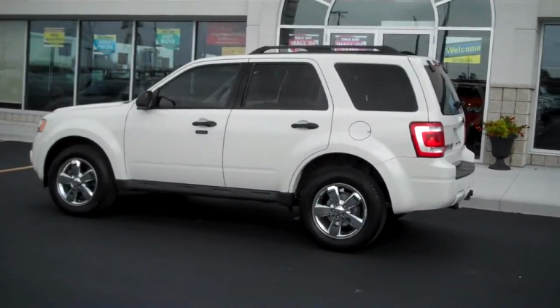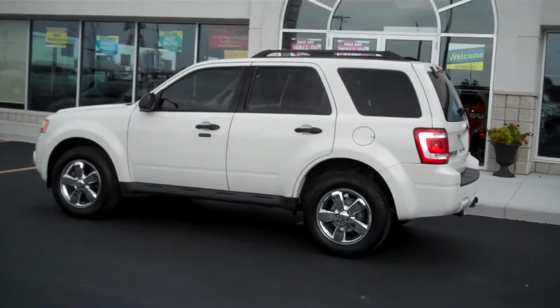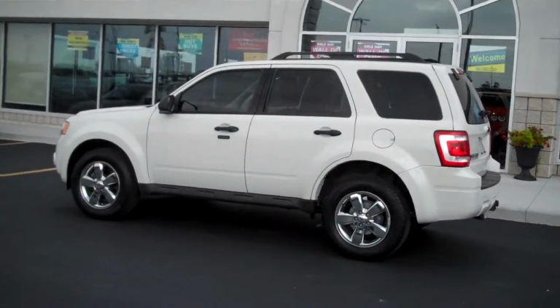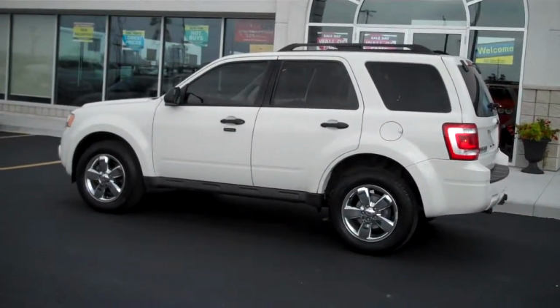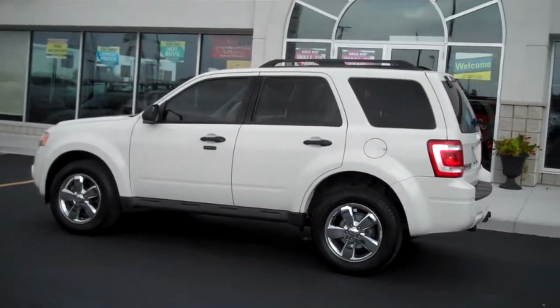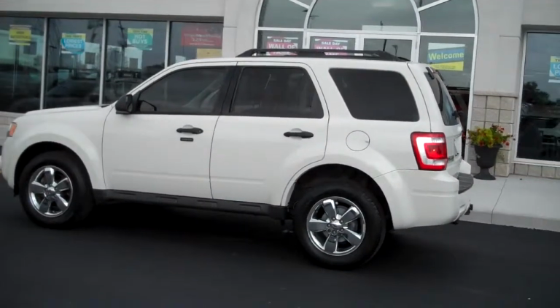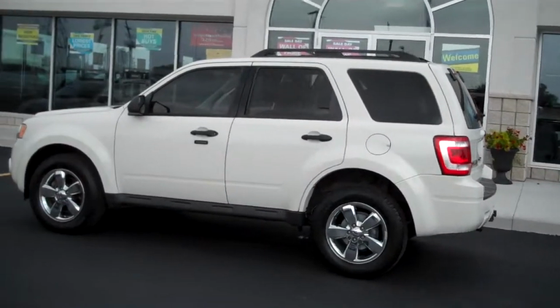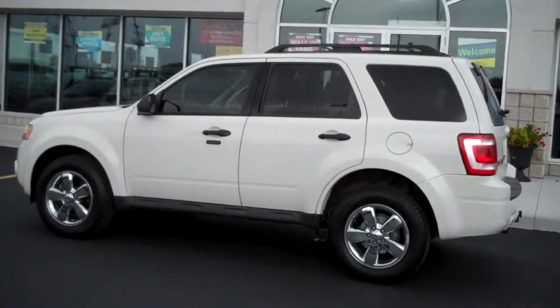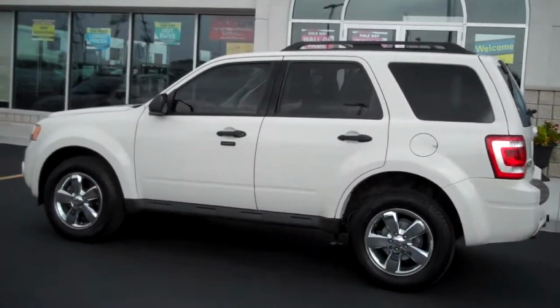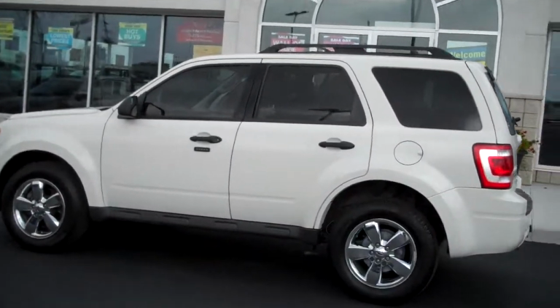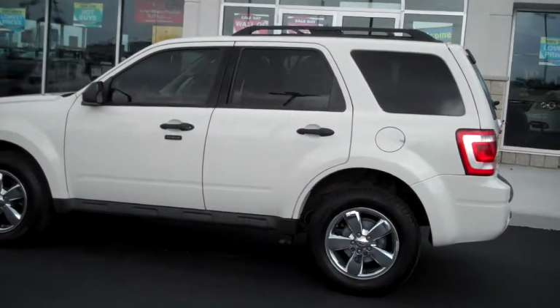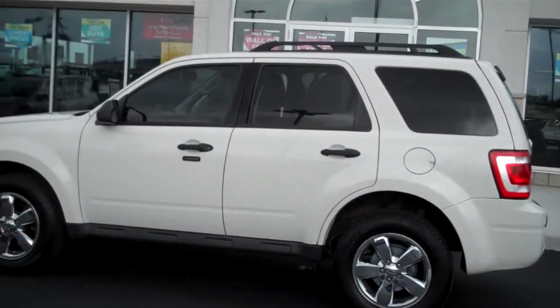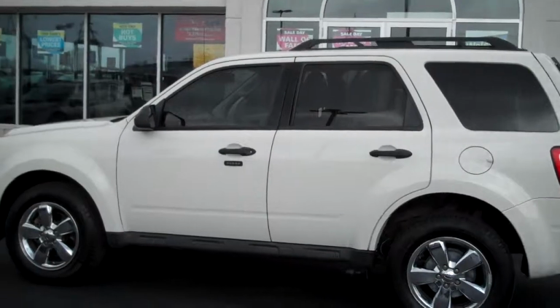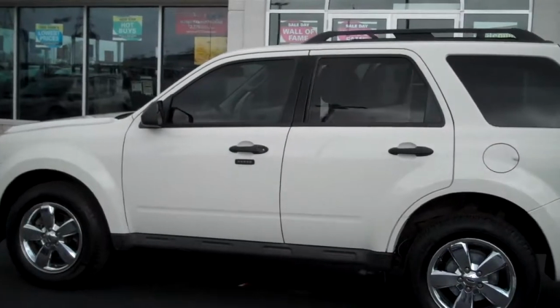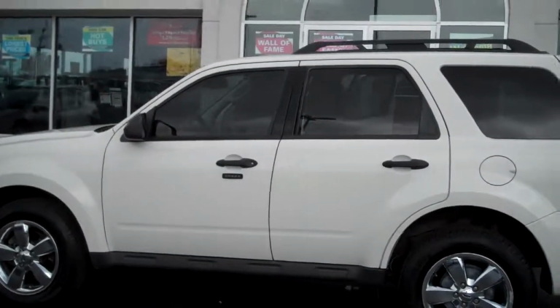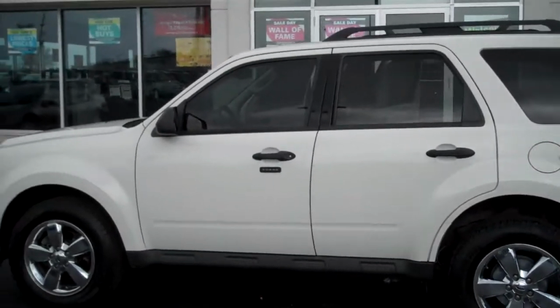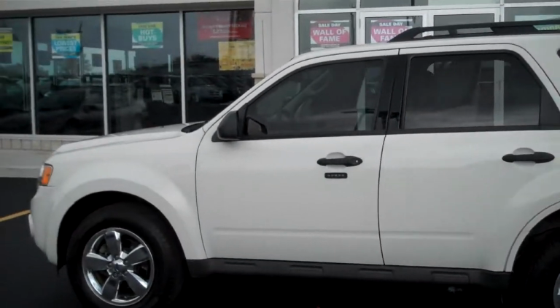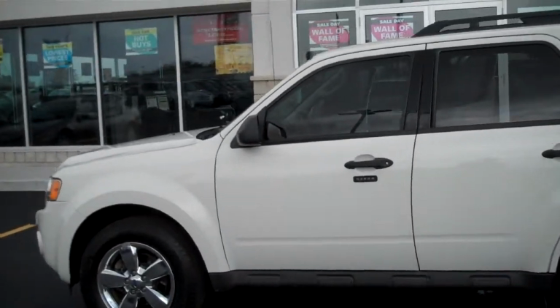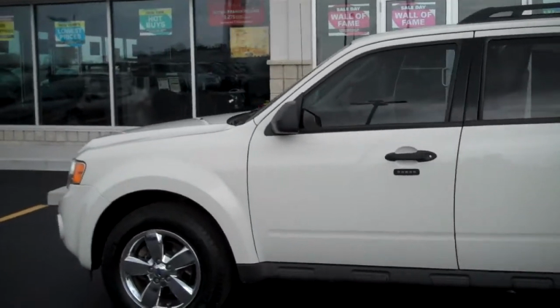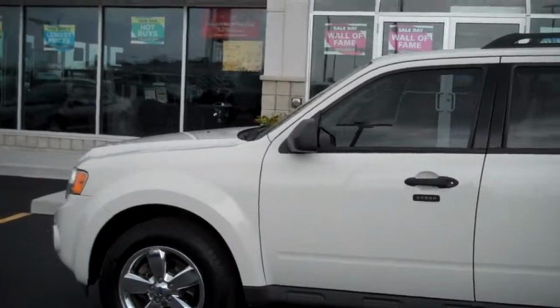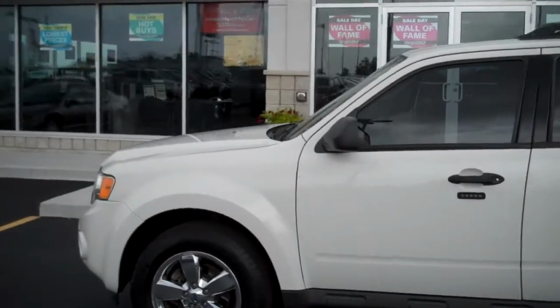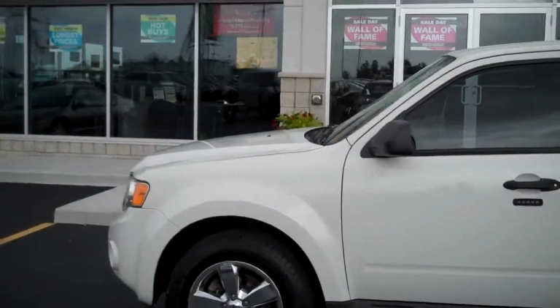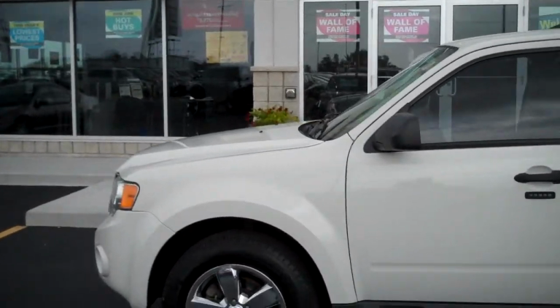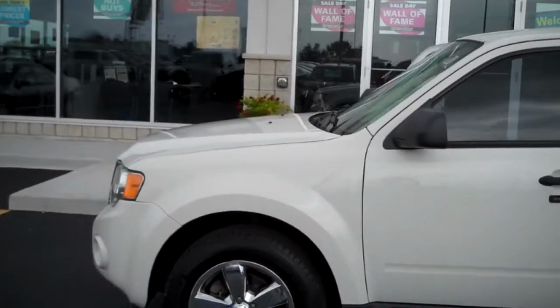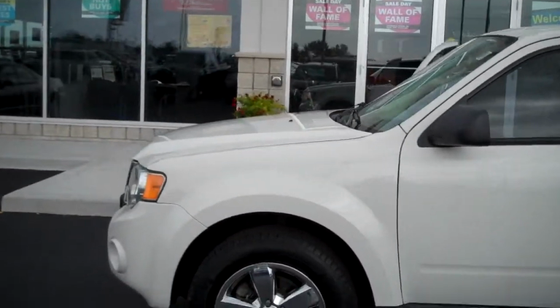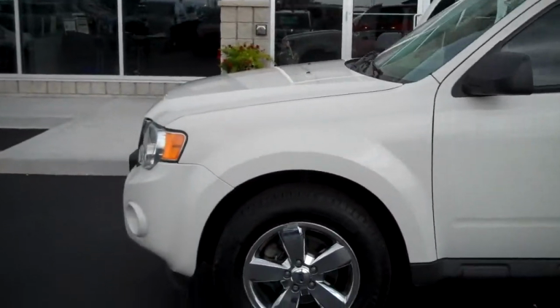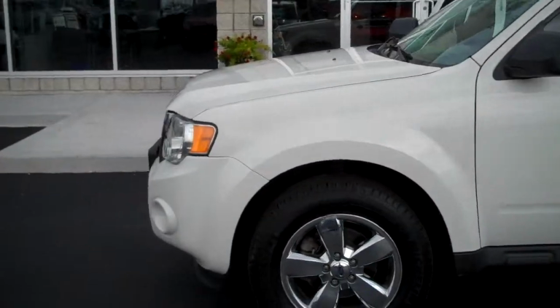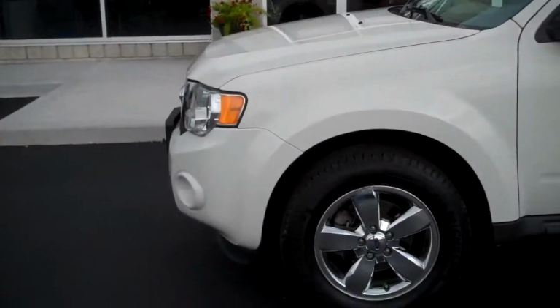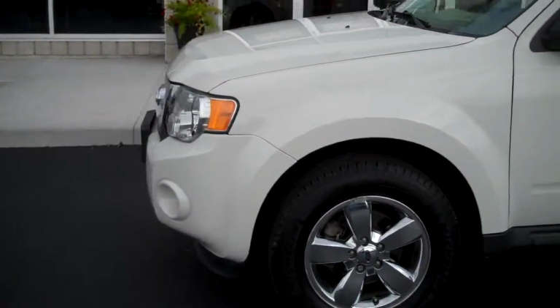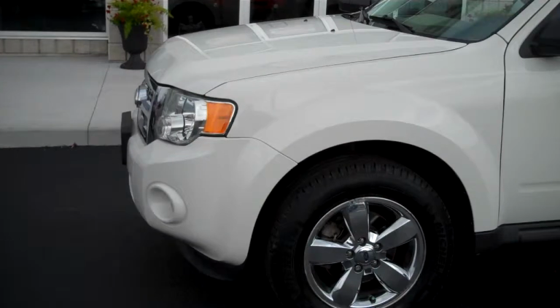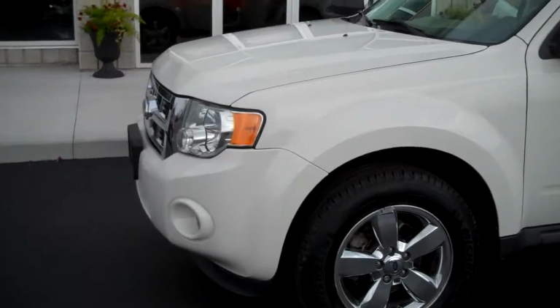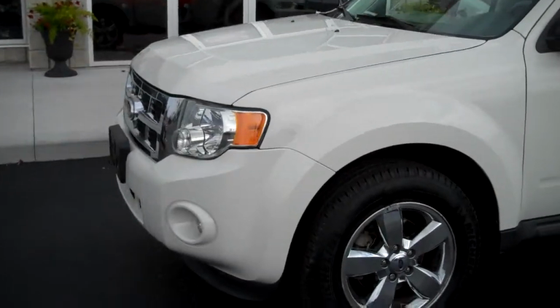So this is the 2010. It's in good shape. 51,000 kilometers on it.